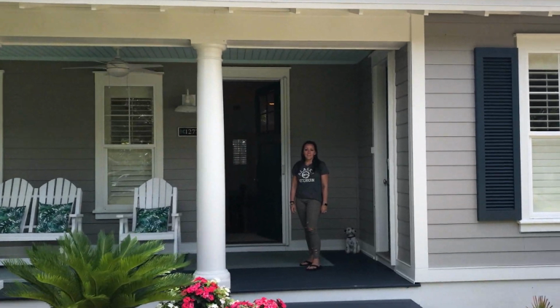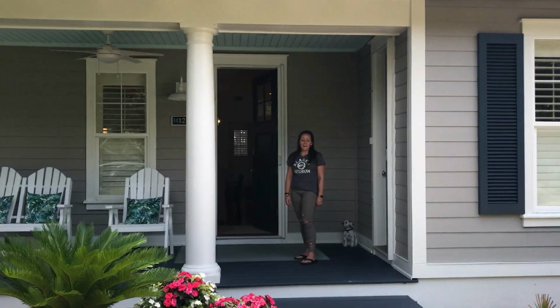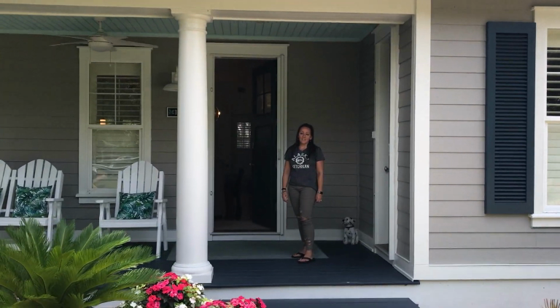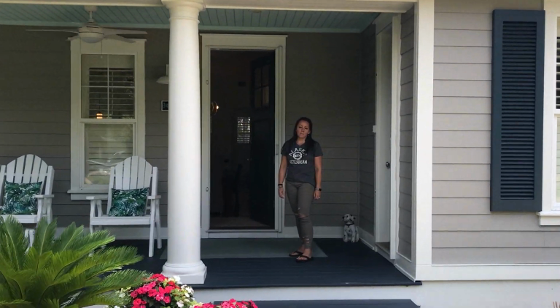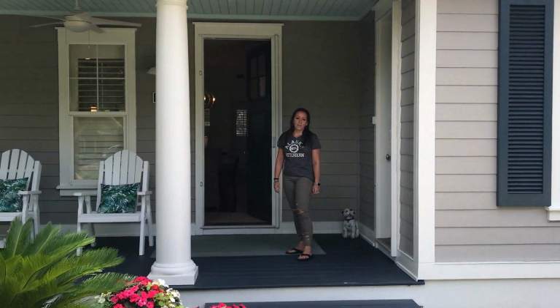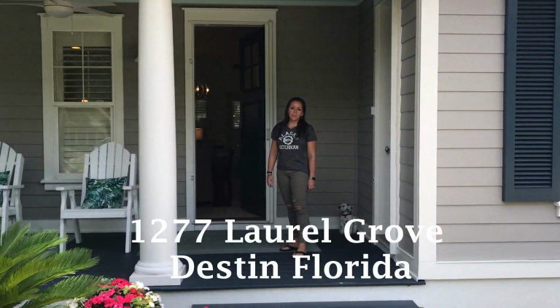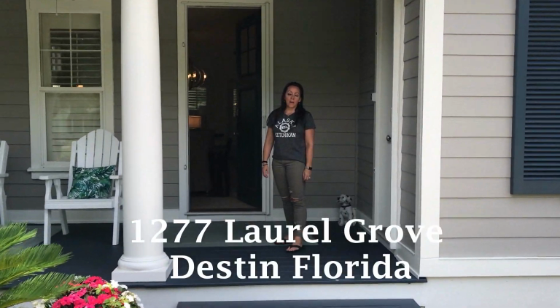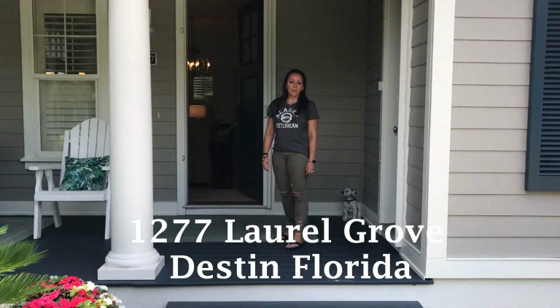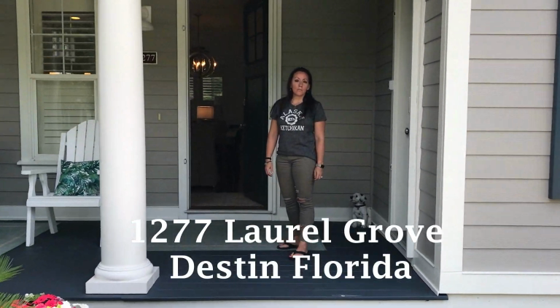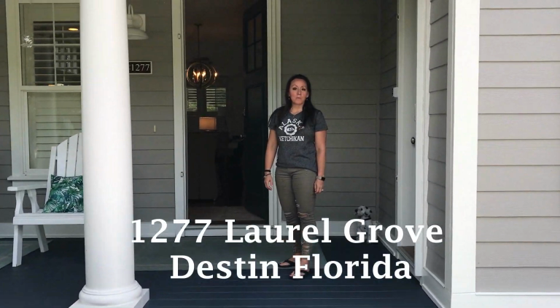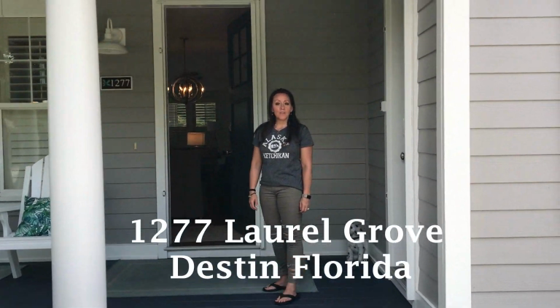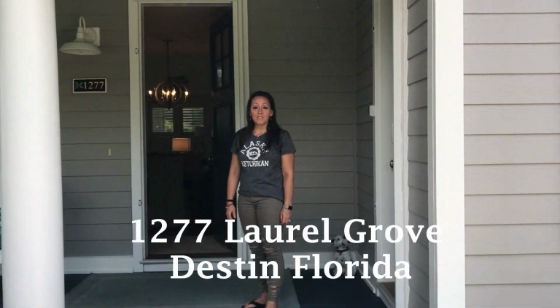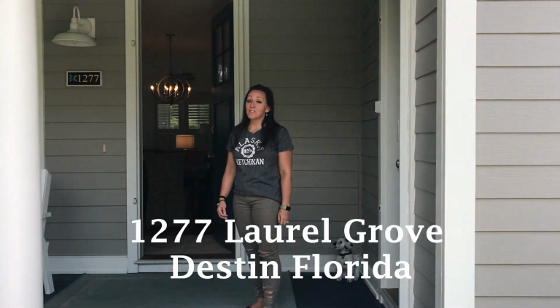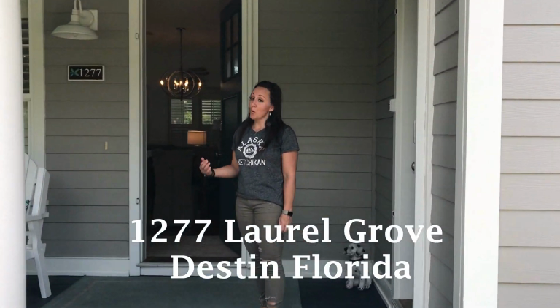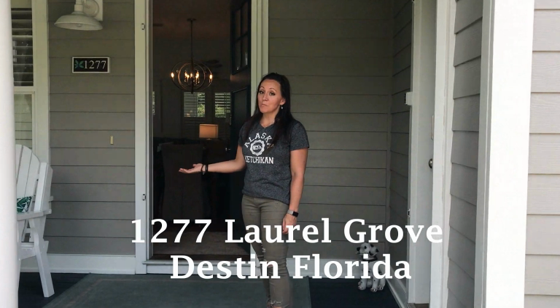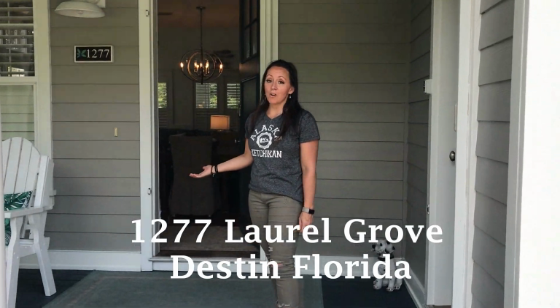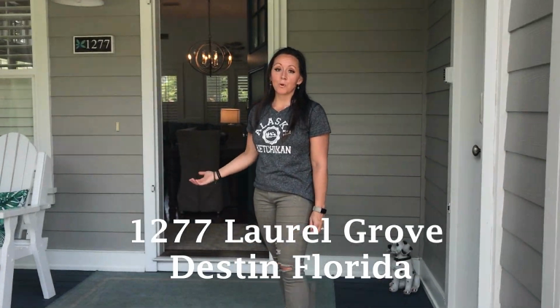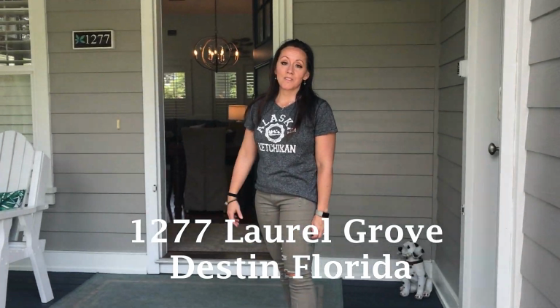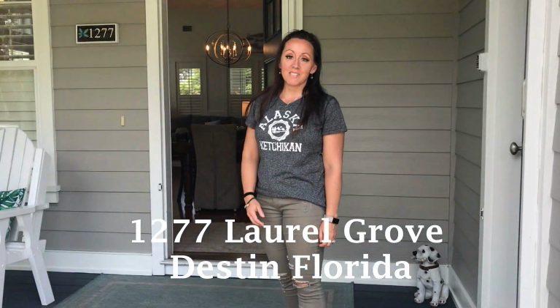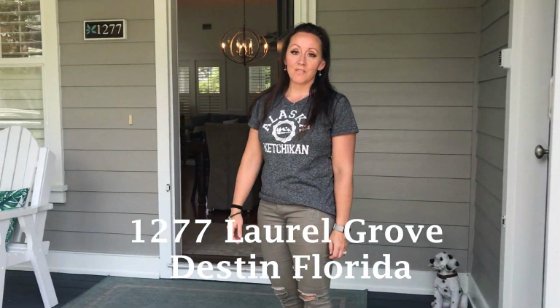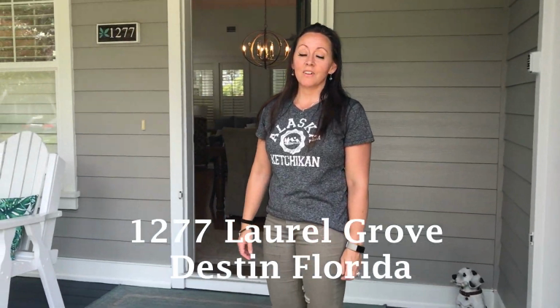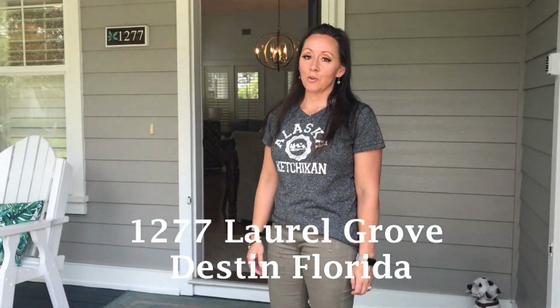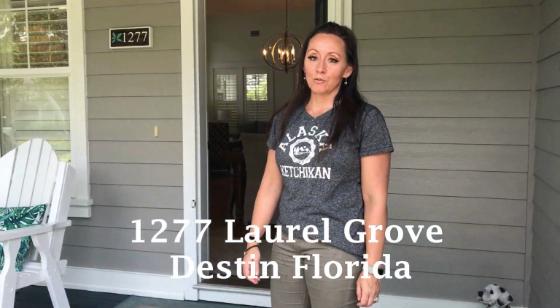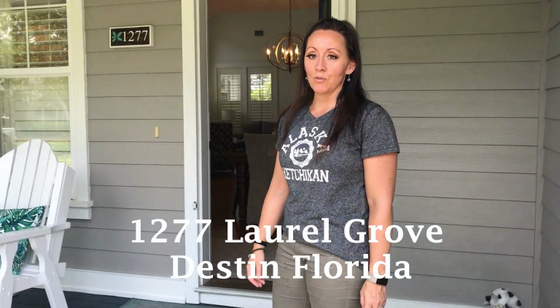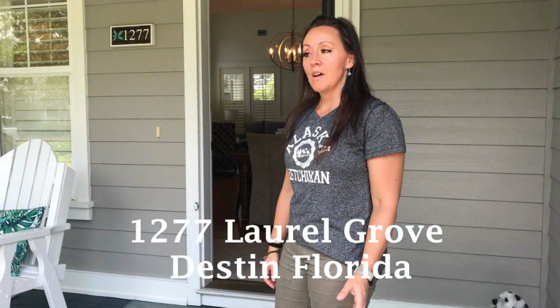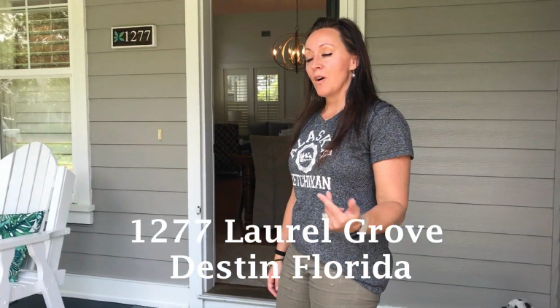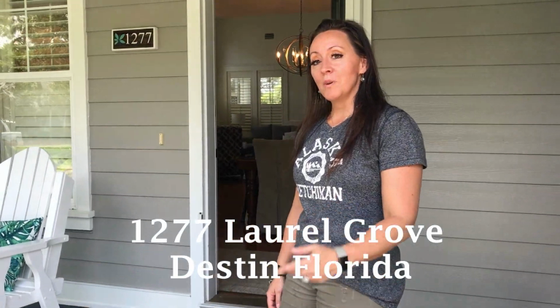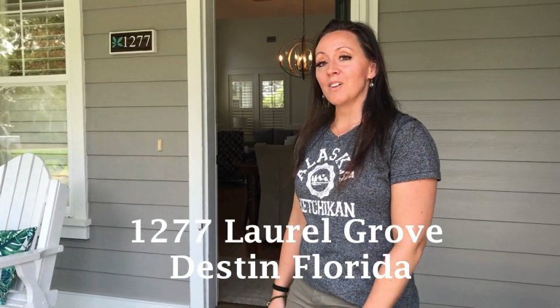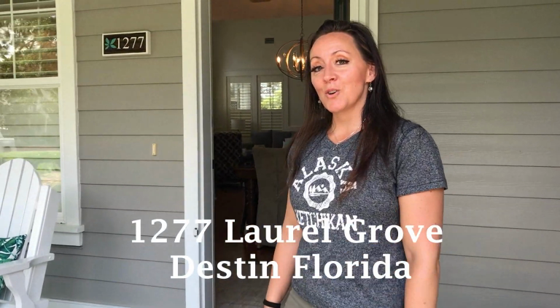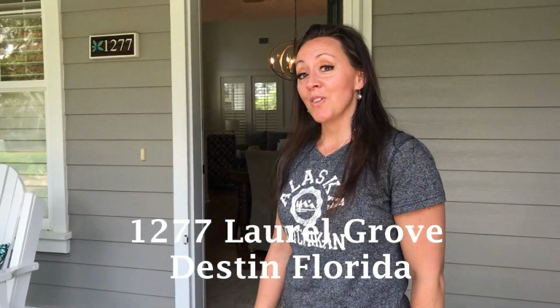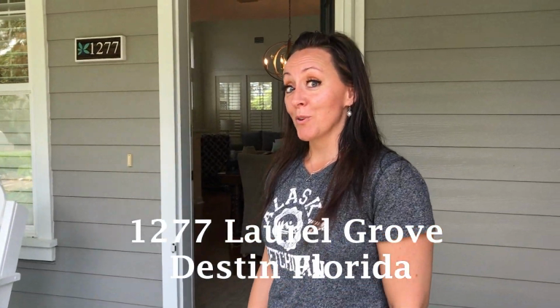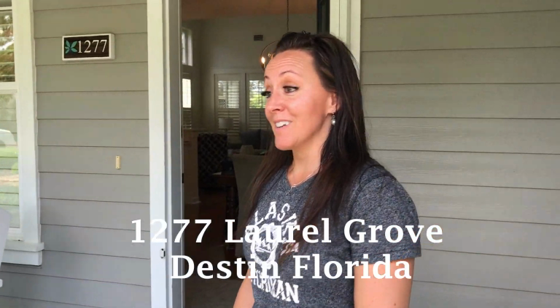Hi, I'm Jelaine with Half Travel and Miss Vacations, and welcome to R1277 Floral Grove. Follow me and I'll show you the upgrades.